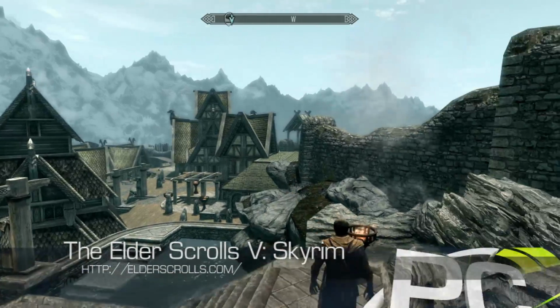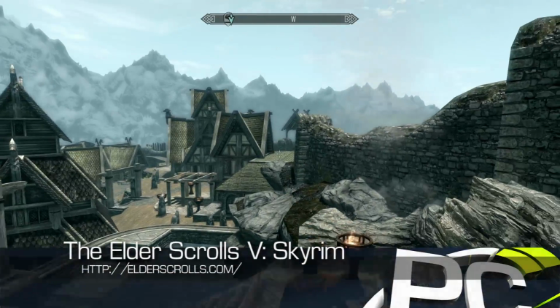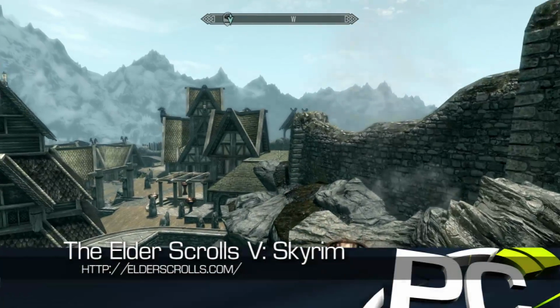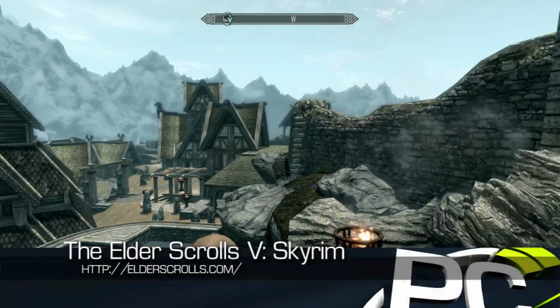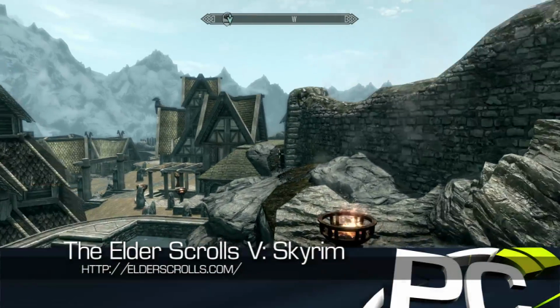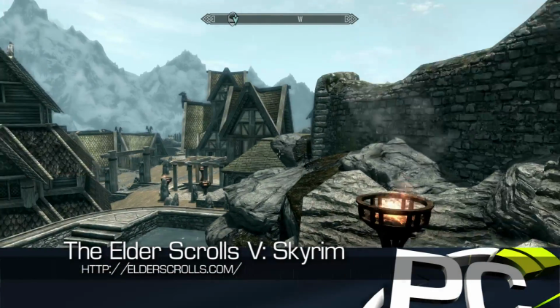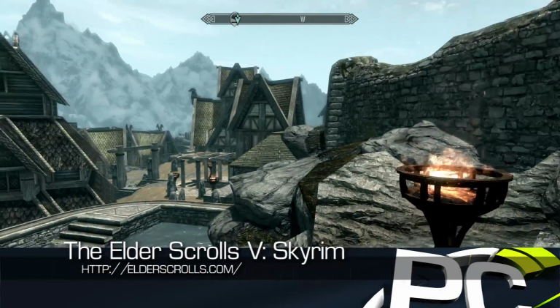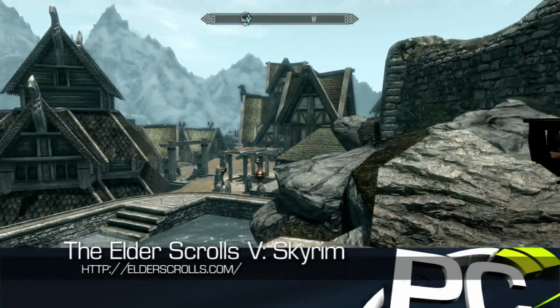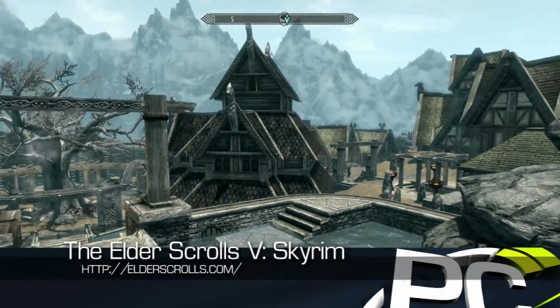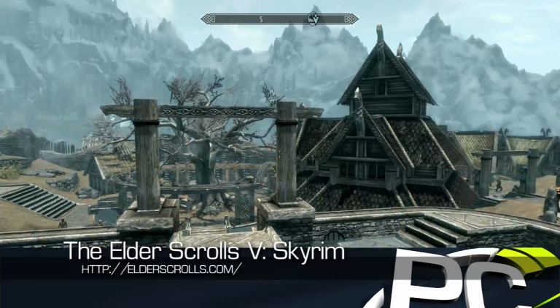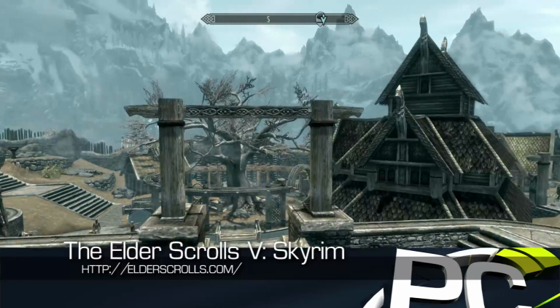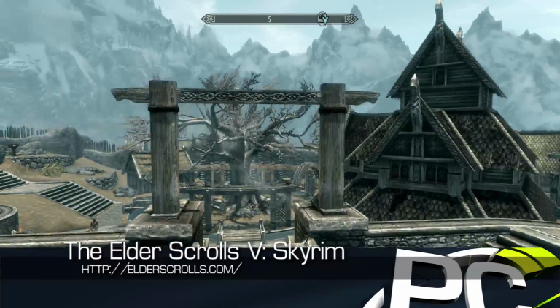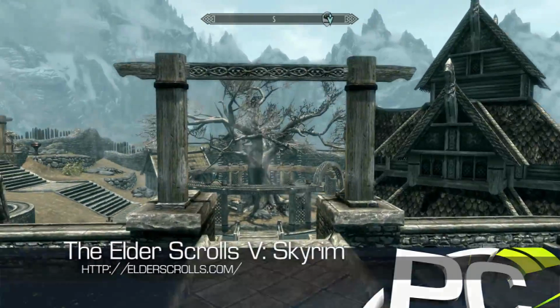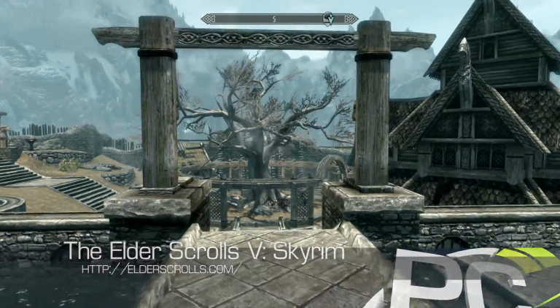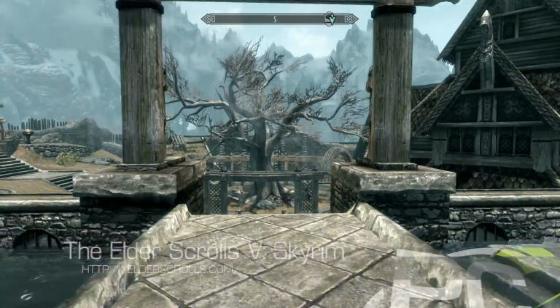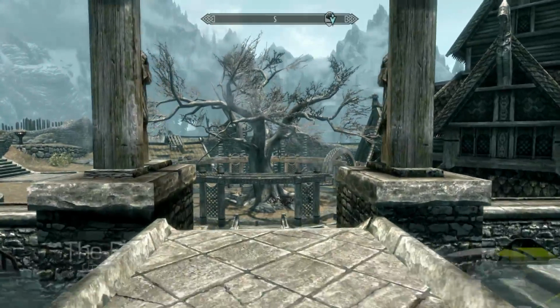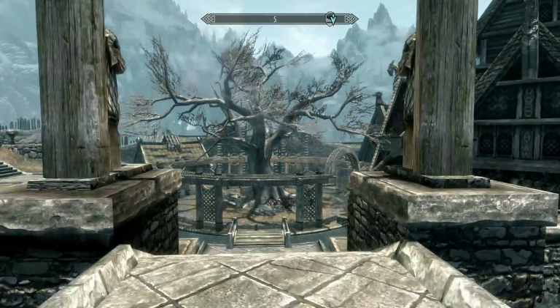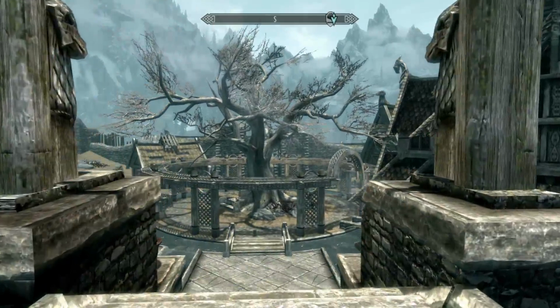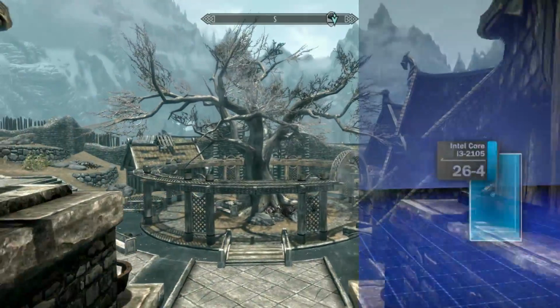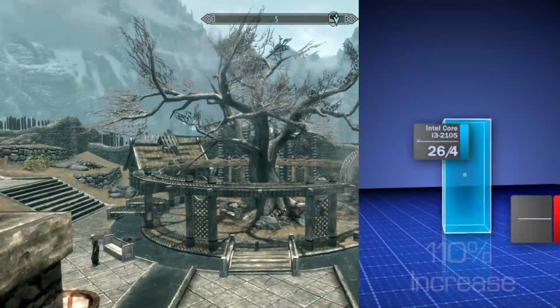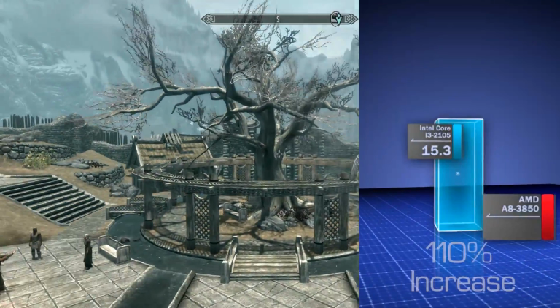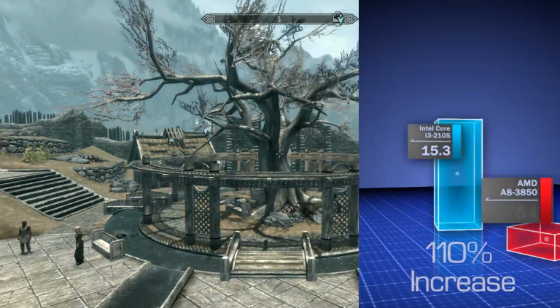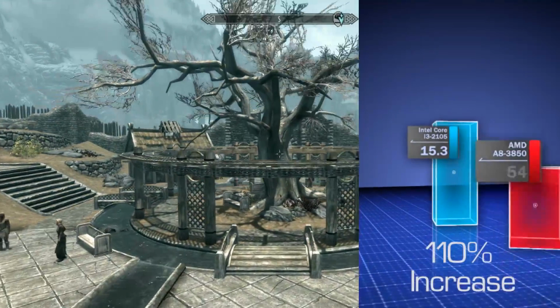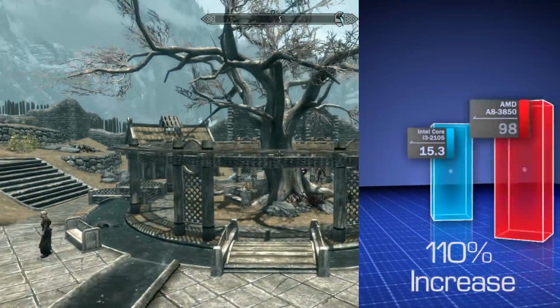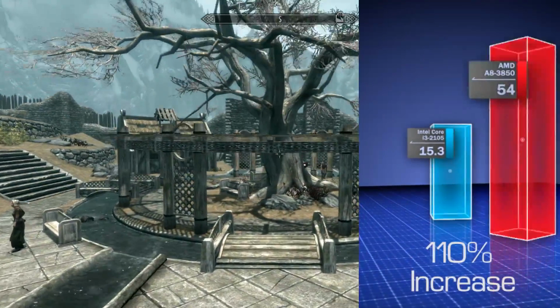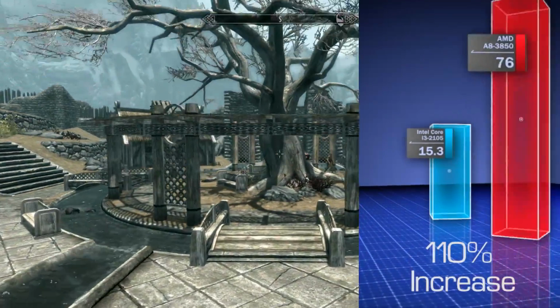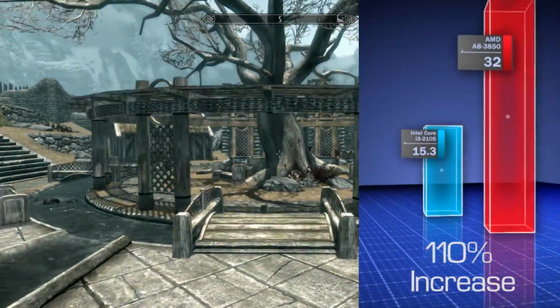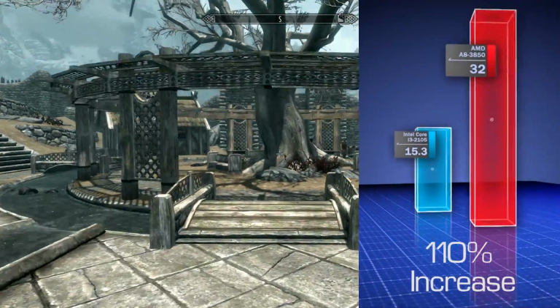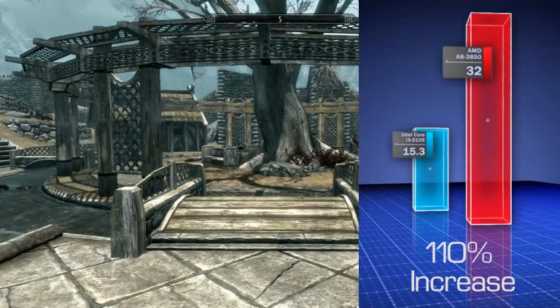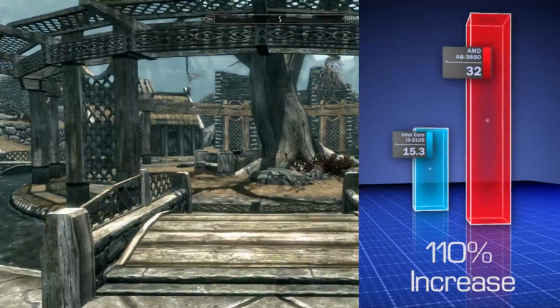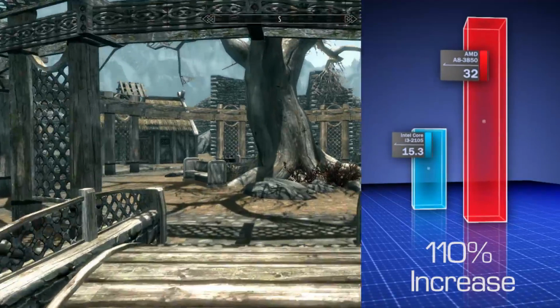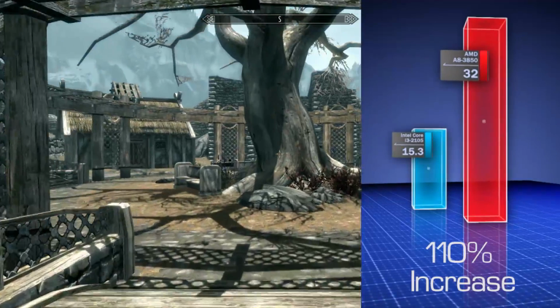The new Elder Scrolls V Skyrim has already become one of the favorites for RPG fans, and the i3 processor struggles here, falling behind at 1080p resolution and low-quality settings.